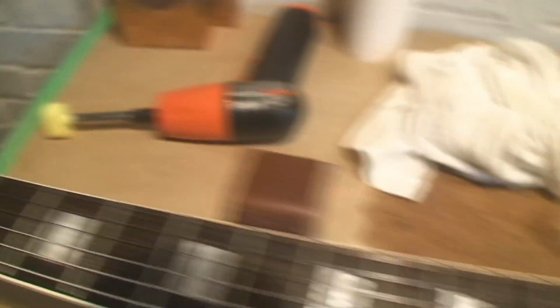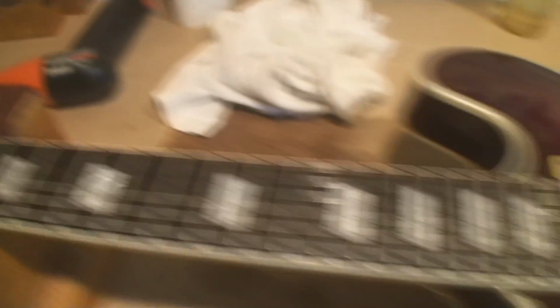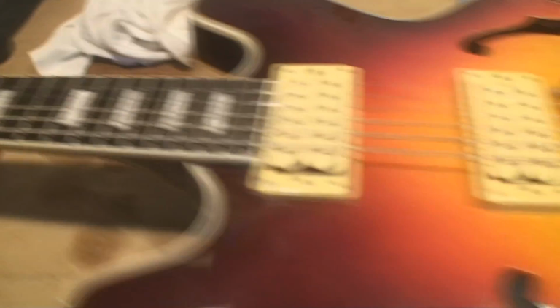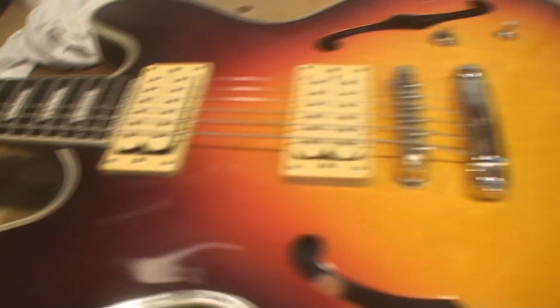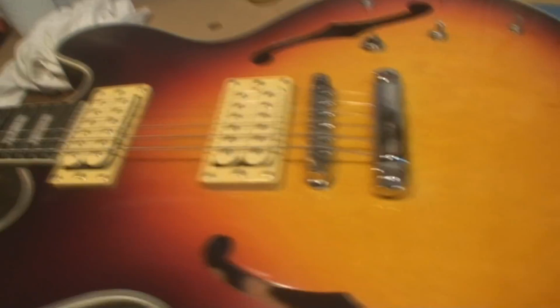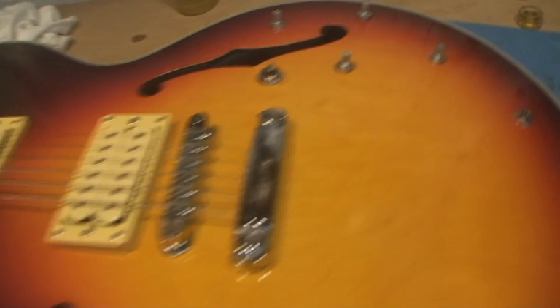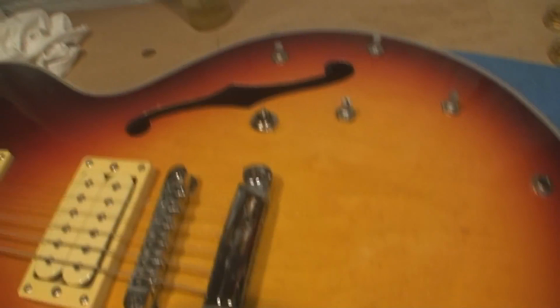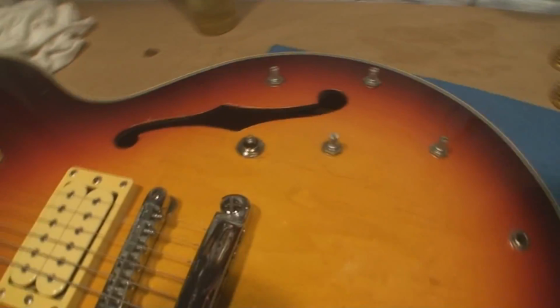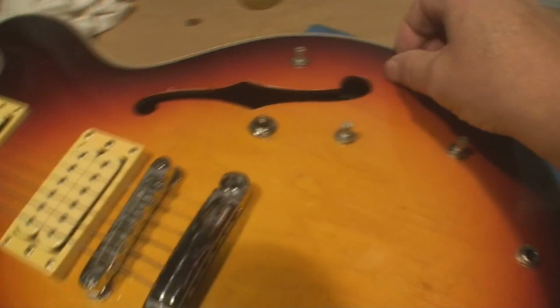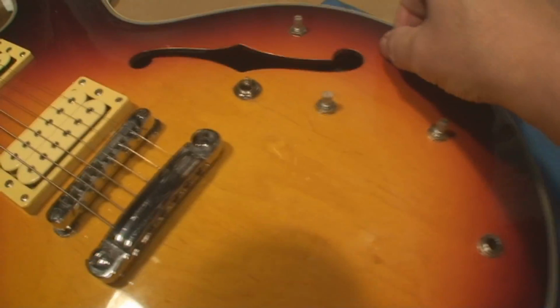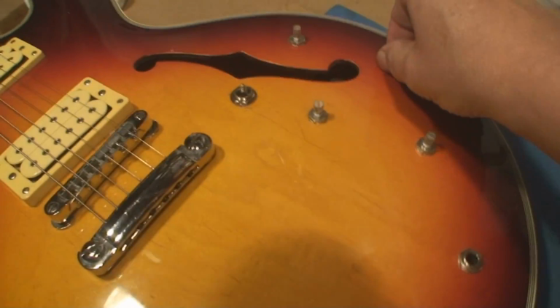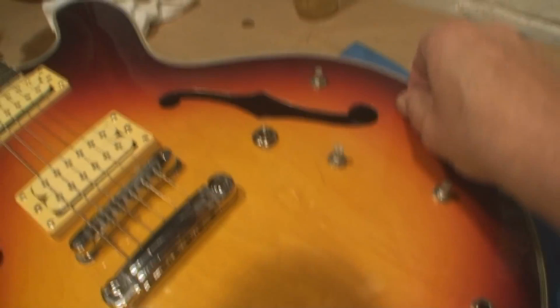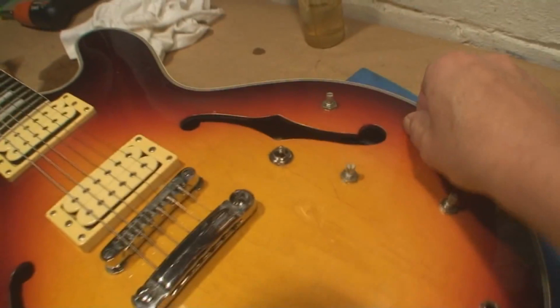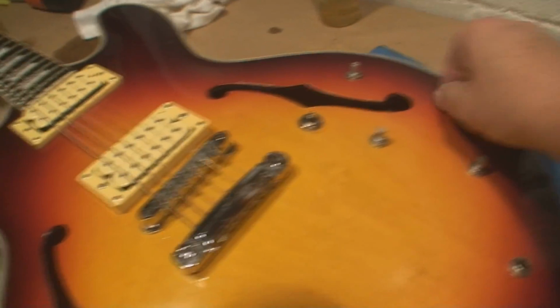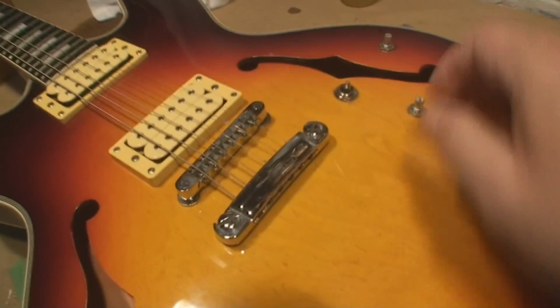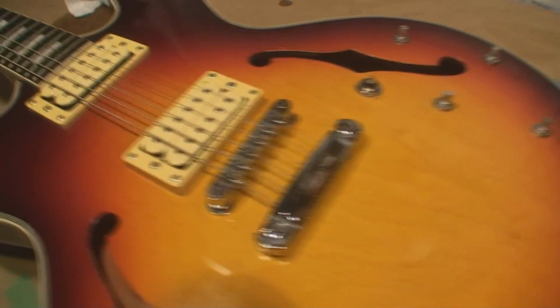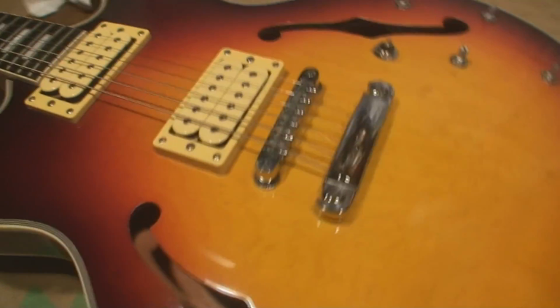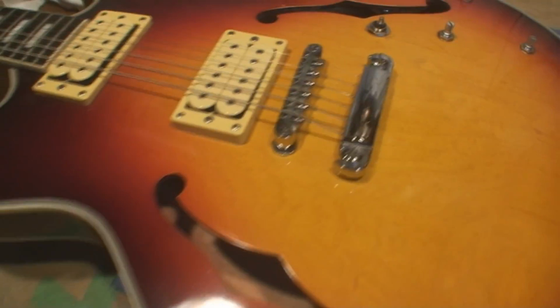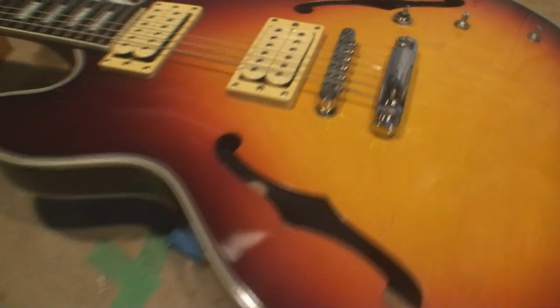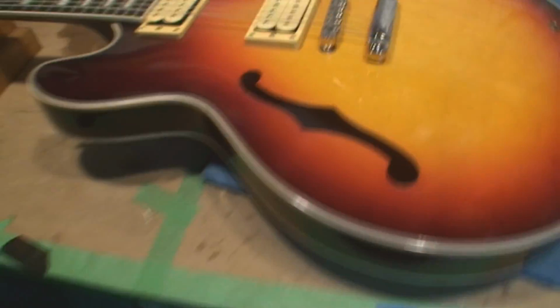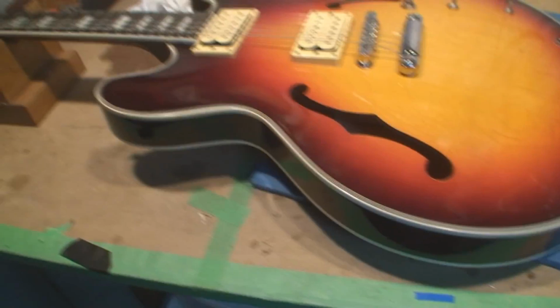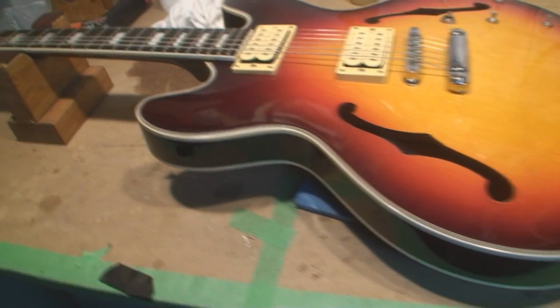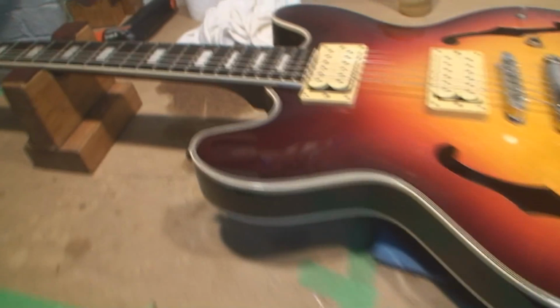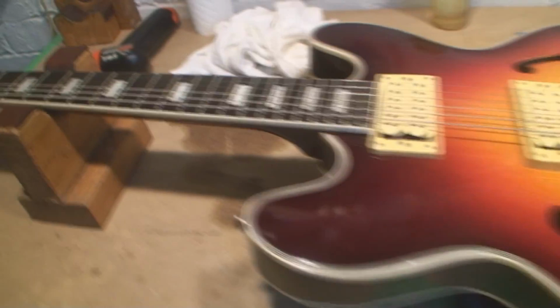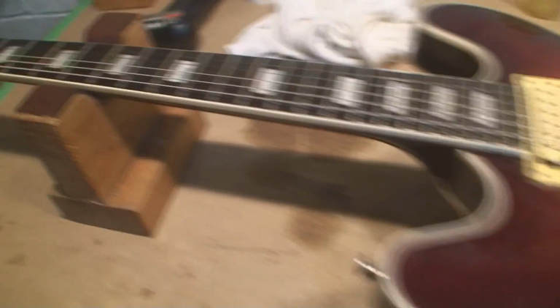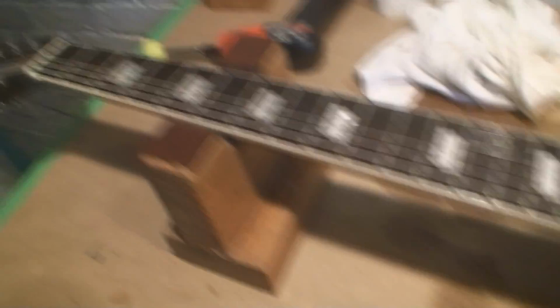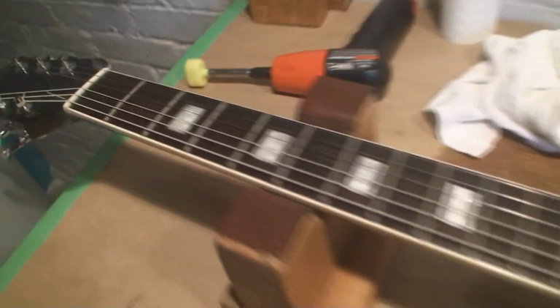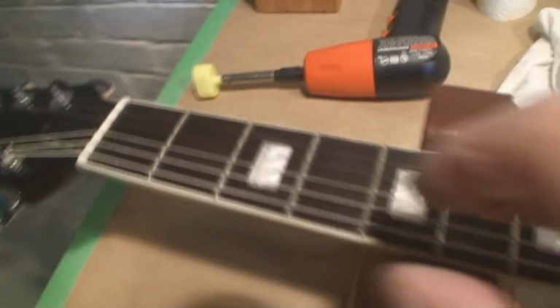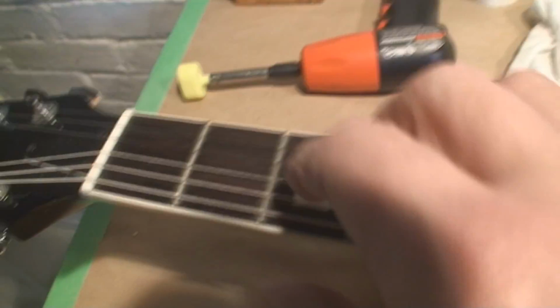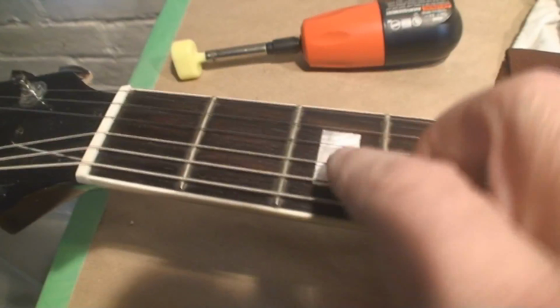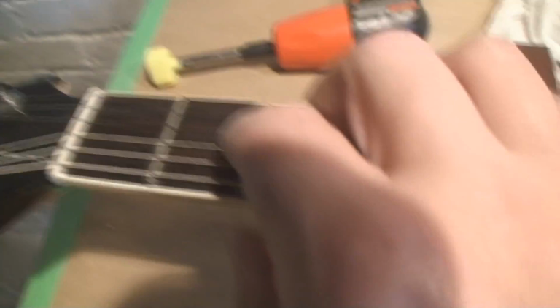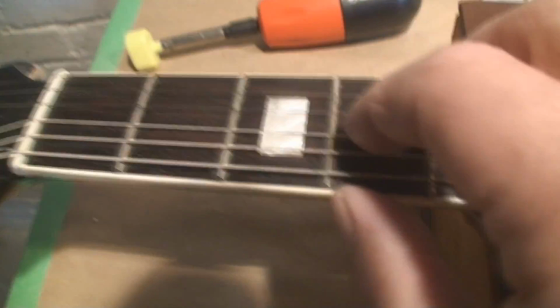Another Japanese marvel. Had a few loose controls and stuff, and put some new strings on it. I don't know — how smushed are the frets?